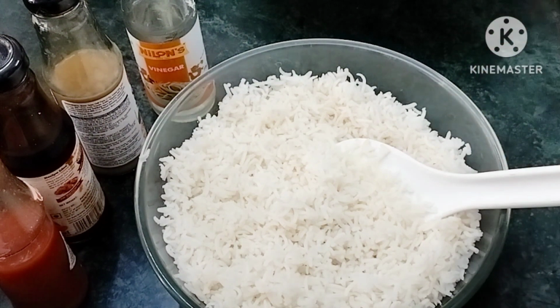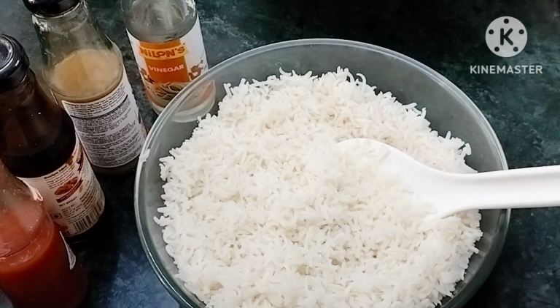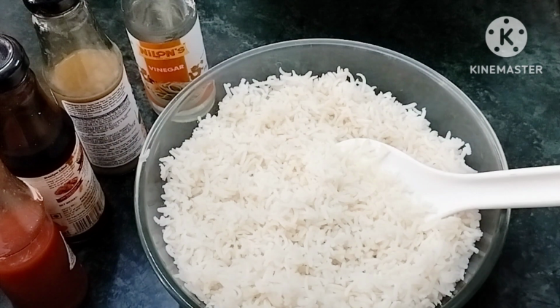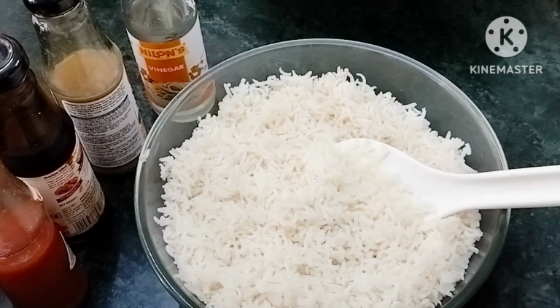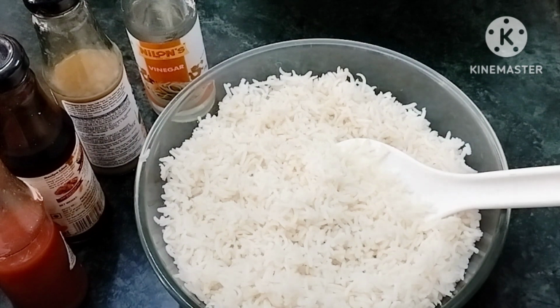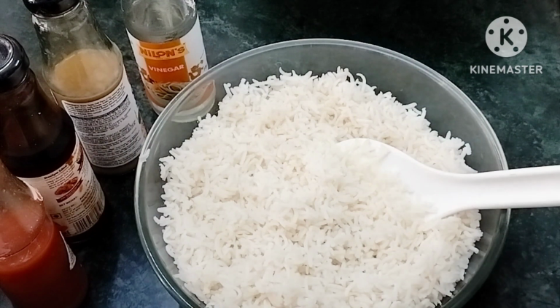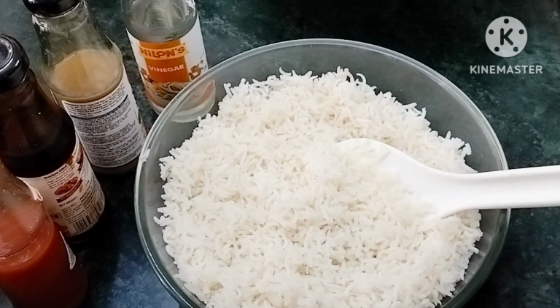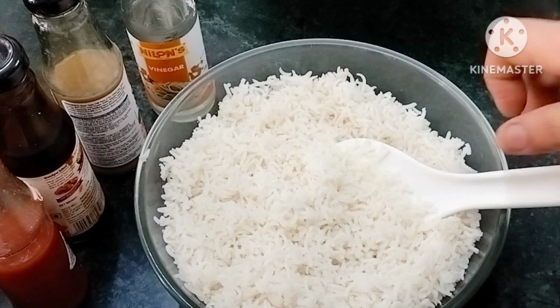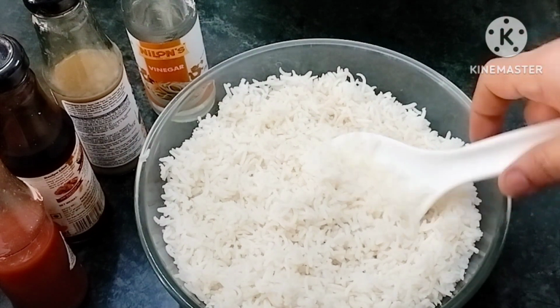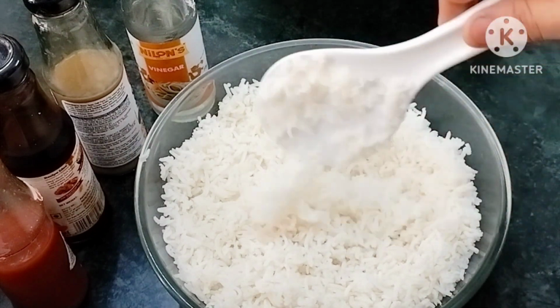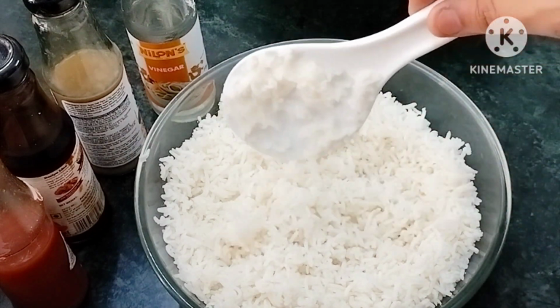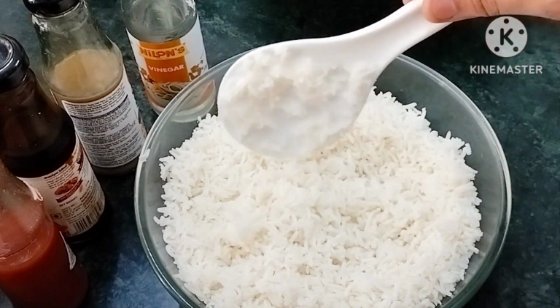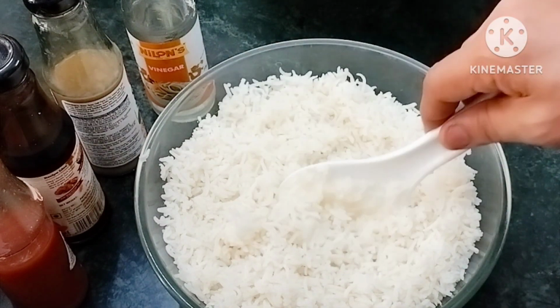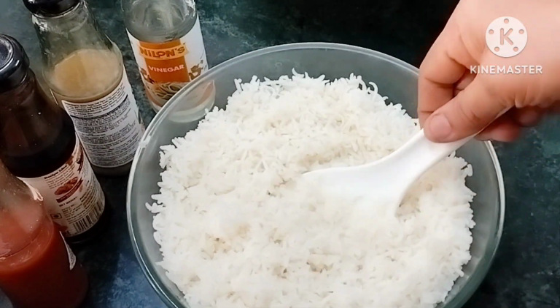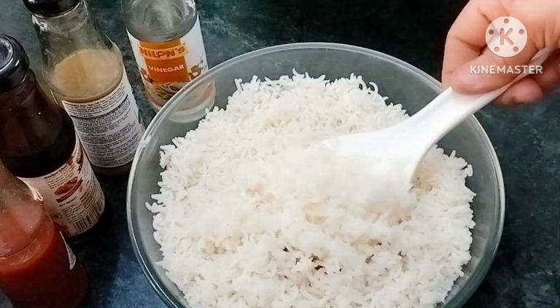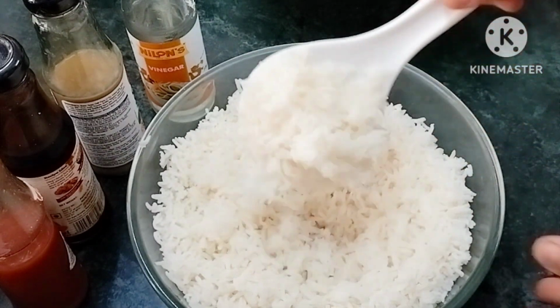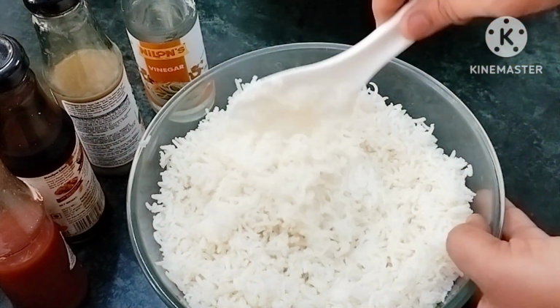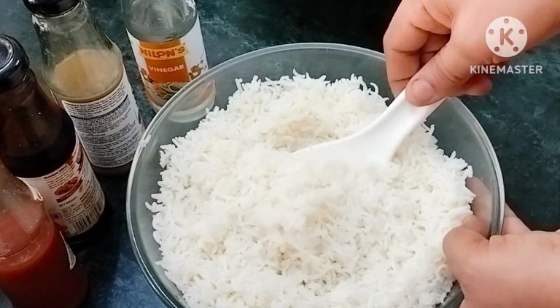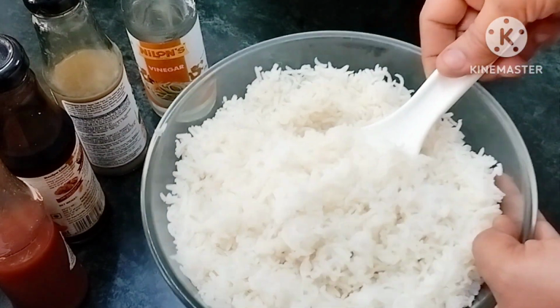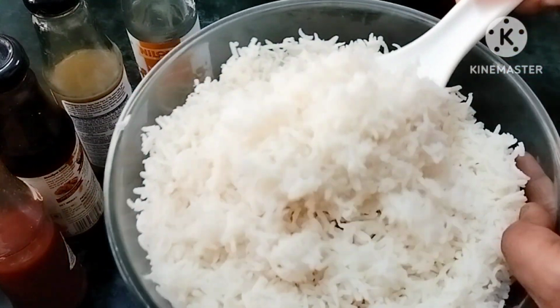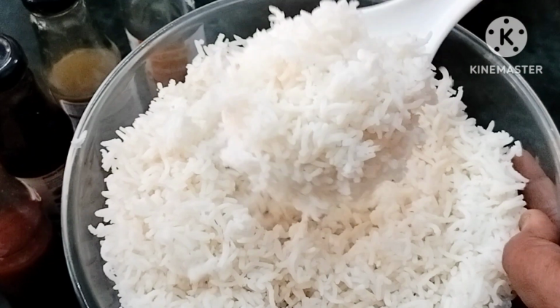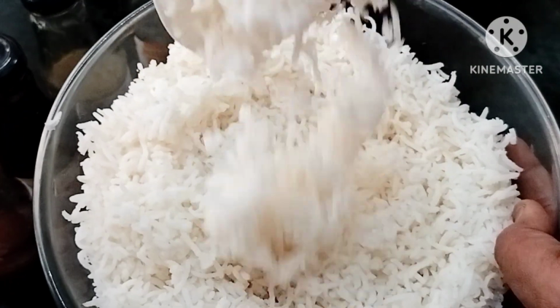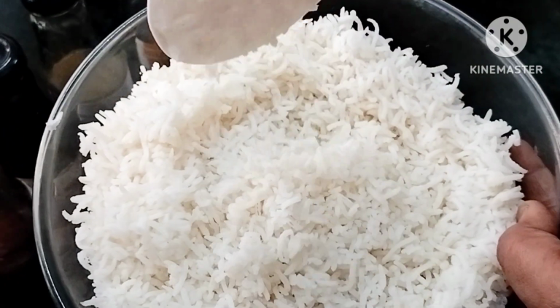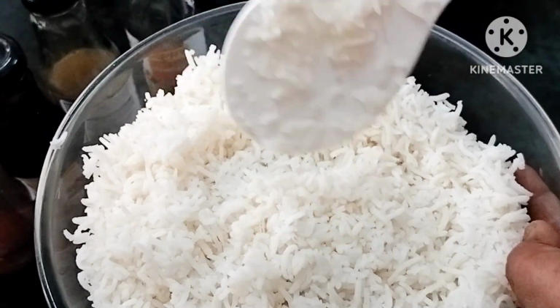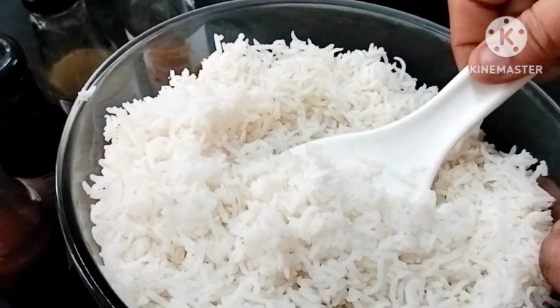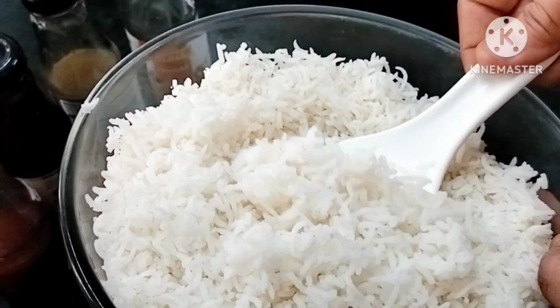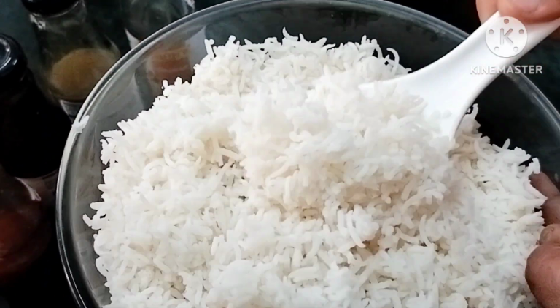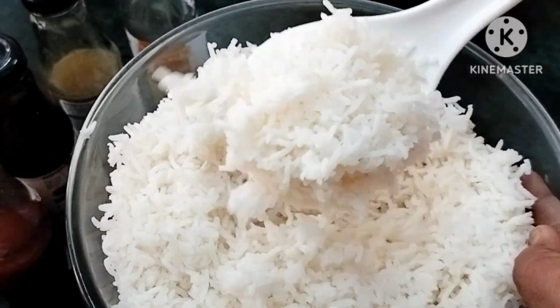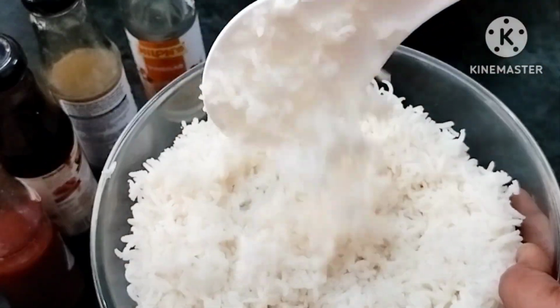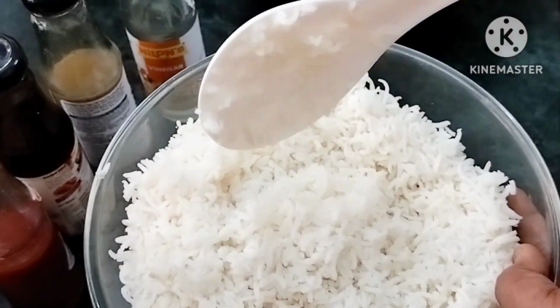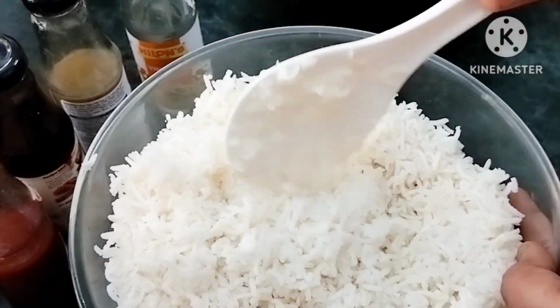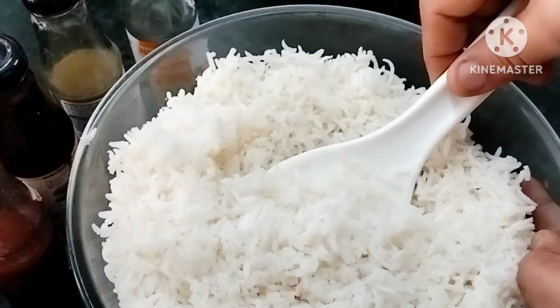Use 2 tablespoons of fresh rice to cook. Cook the rice with oil — 1 glass of fresh rice in about 10 minutes.